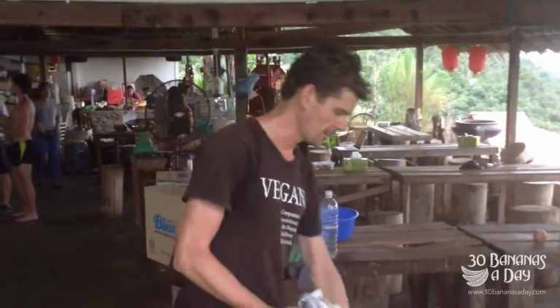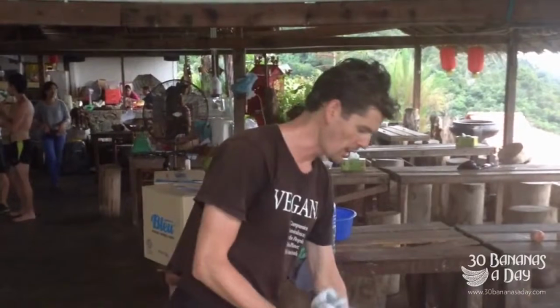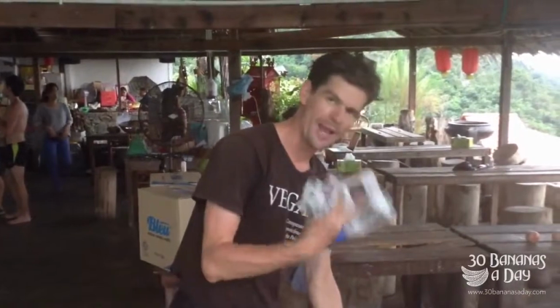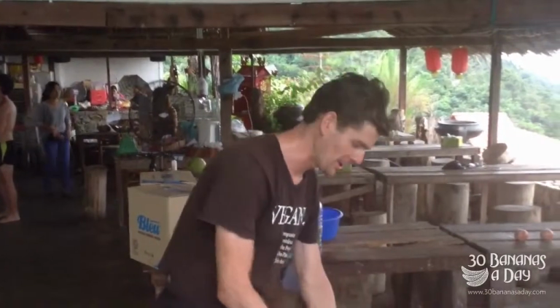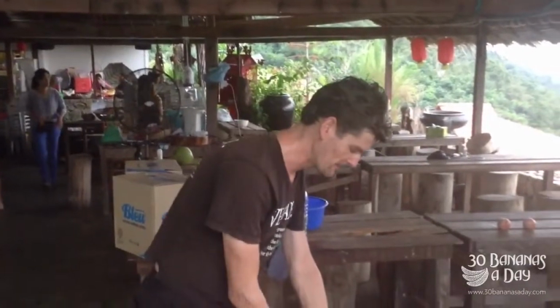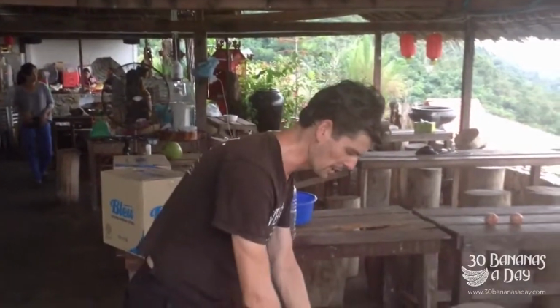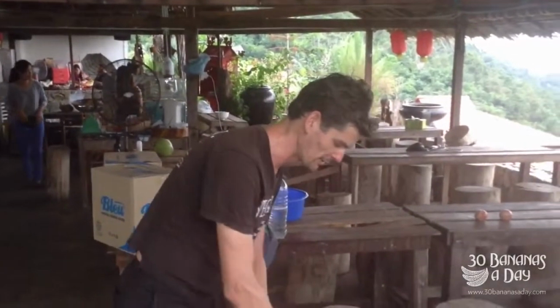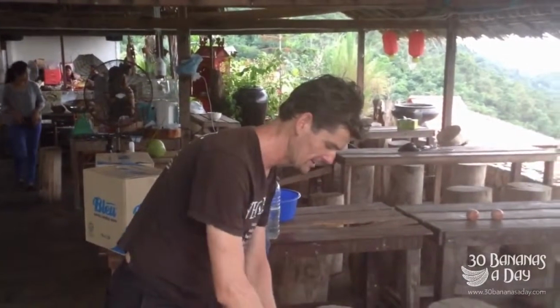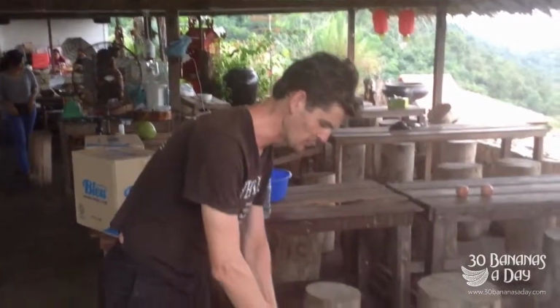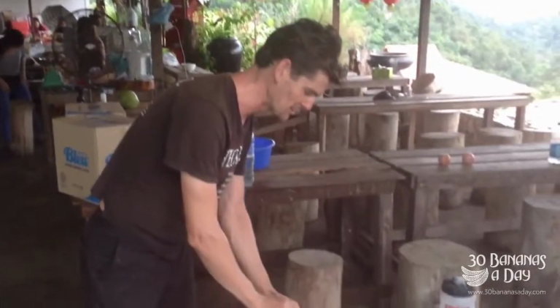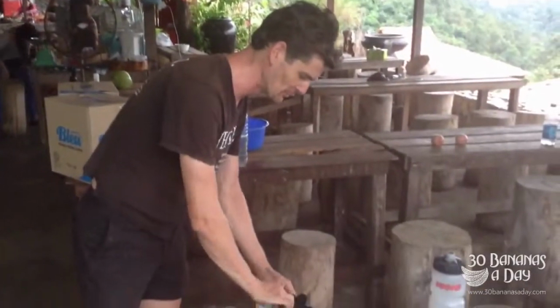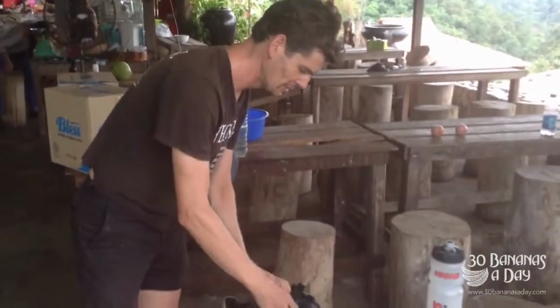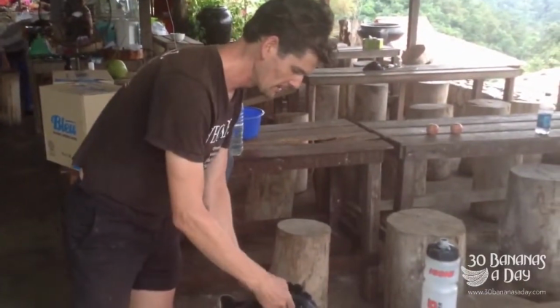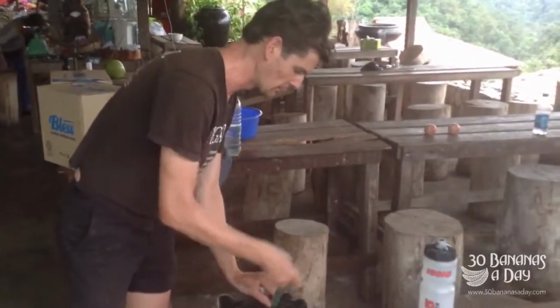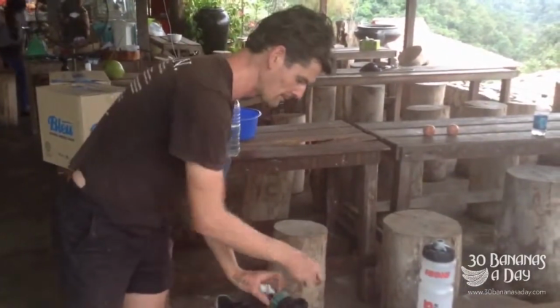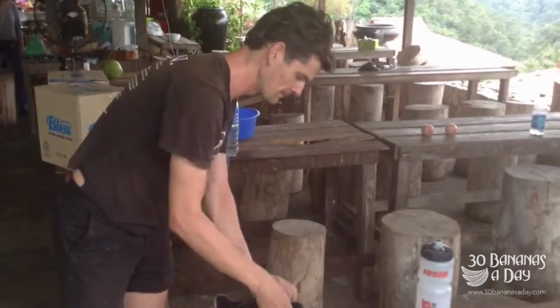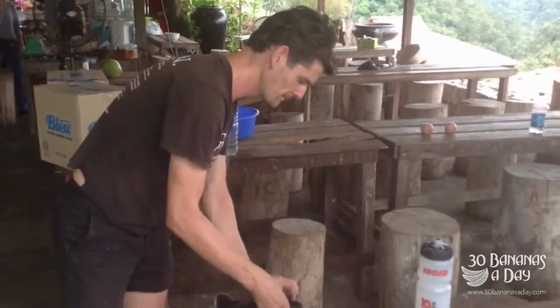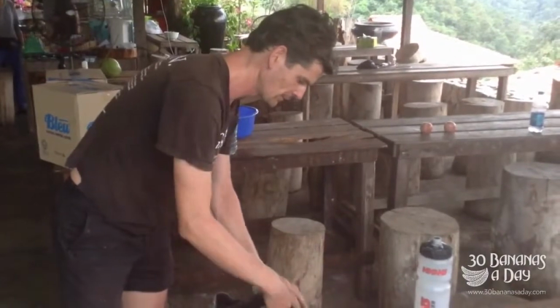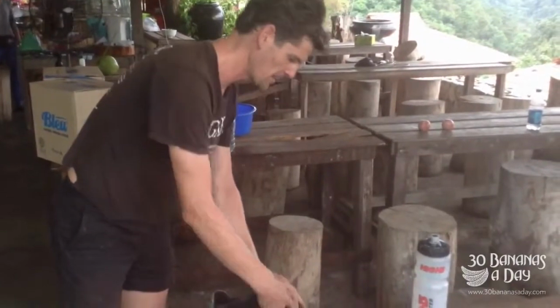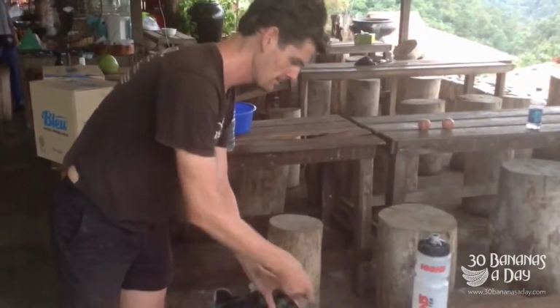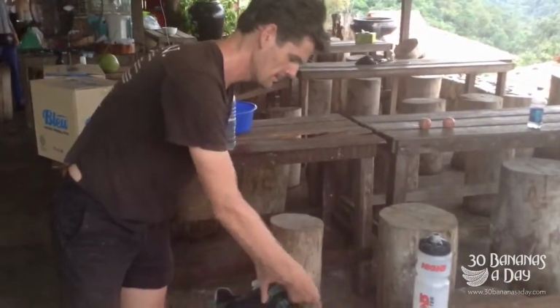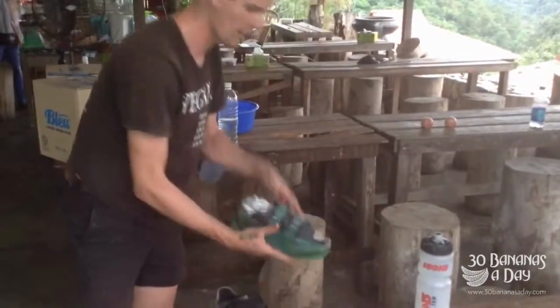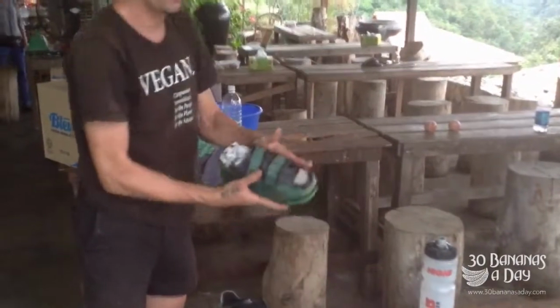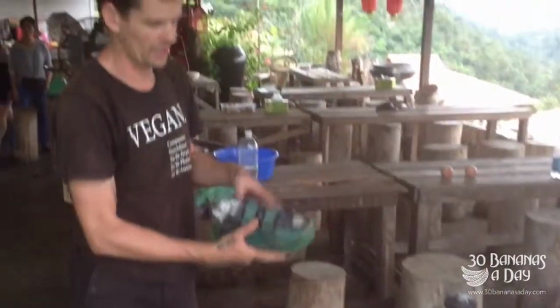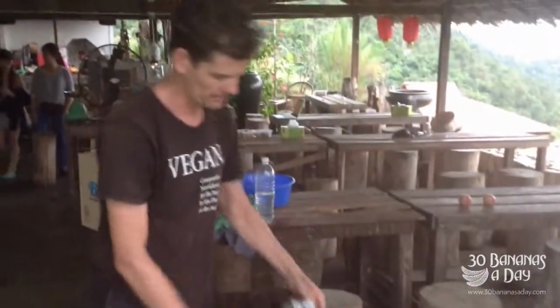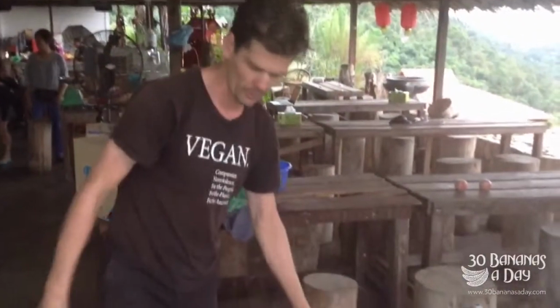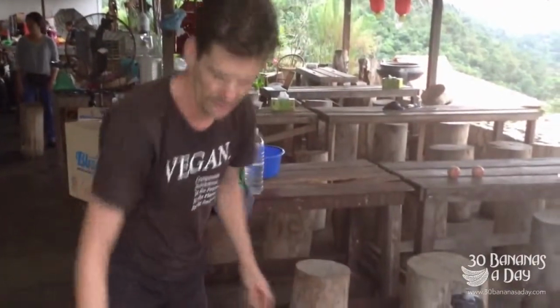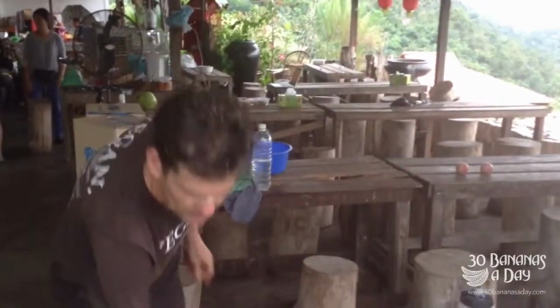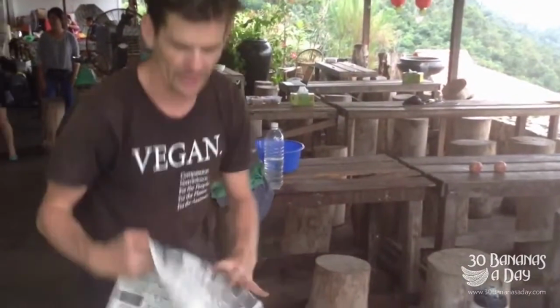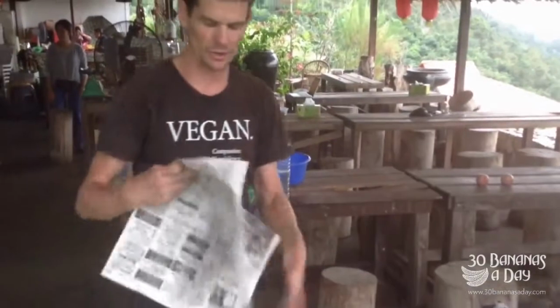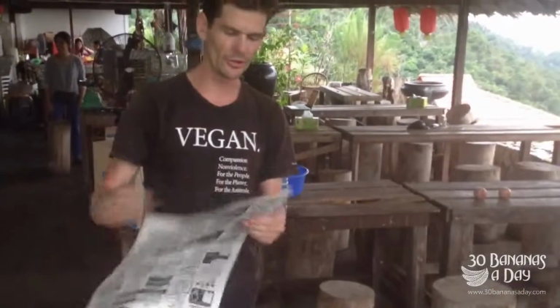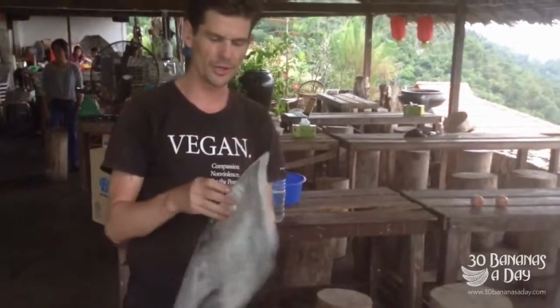They'll be dry — with the newspaper. You're drying out your shoes. You close them up, stuff them in, pull them like that. Dry it out, no worries. That's how you keep your shoes nice and dry.